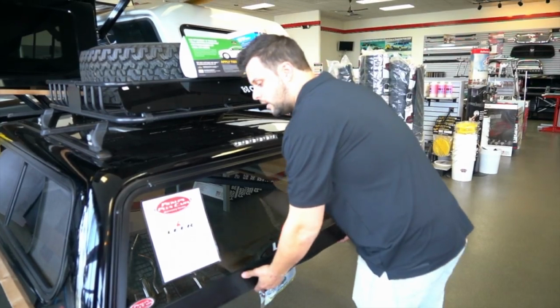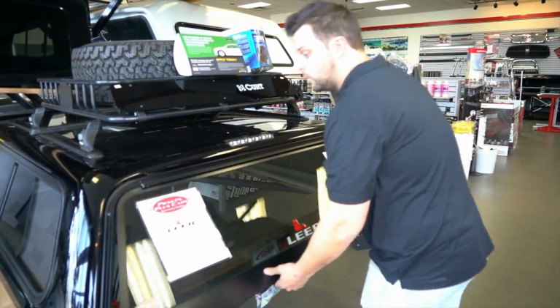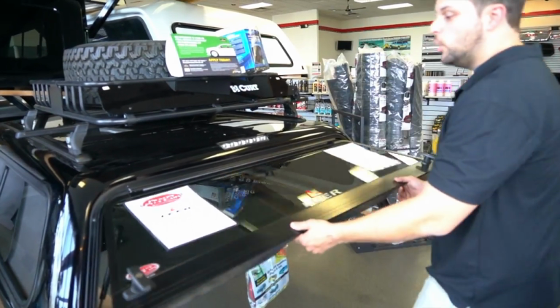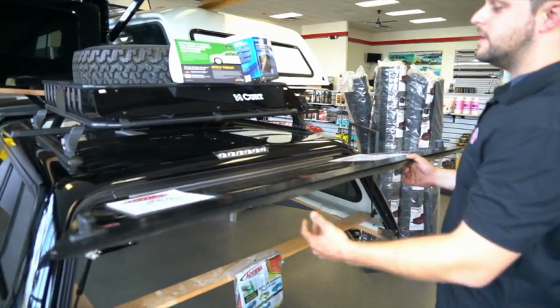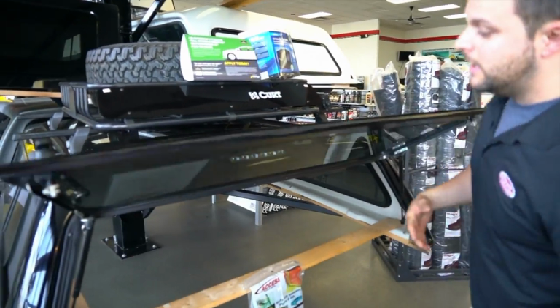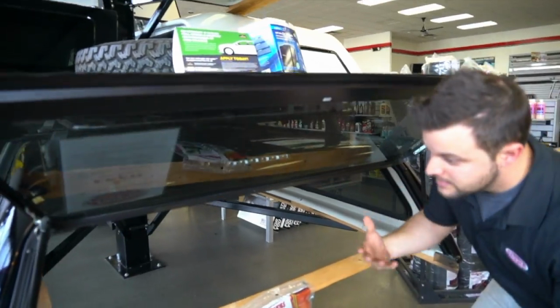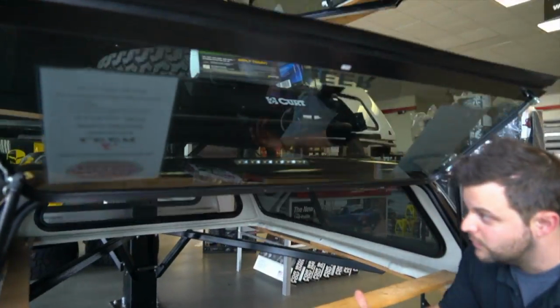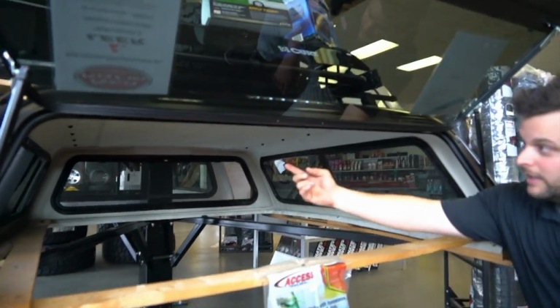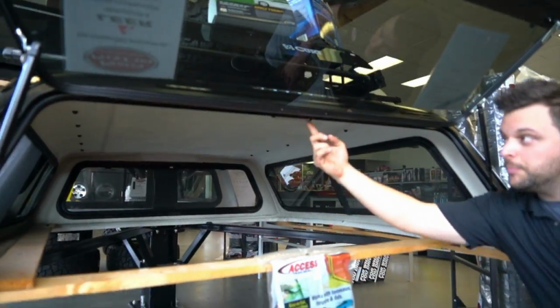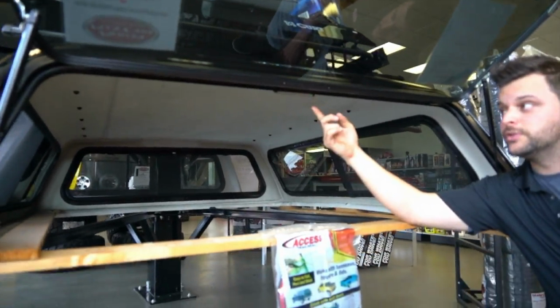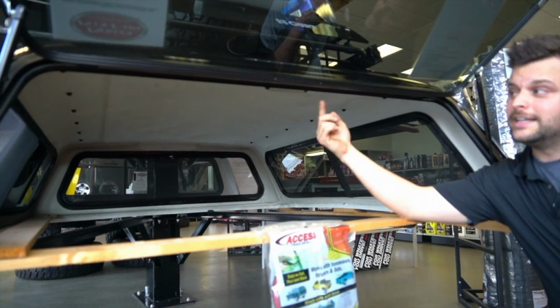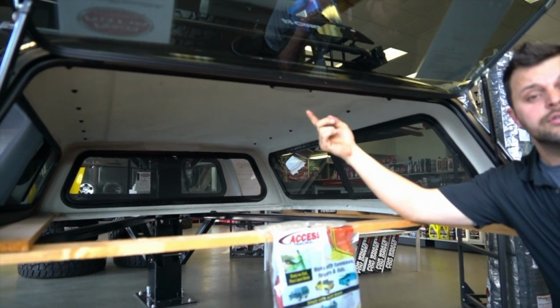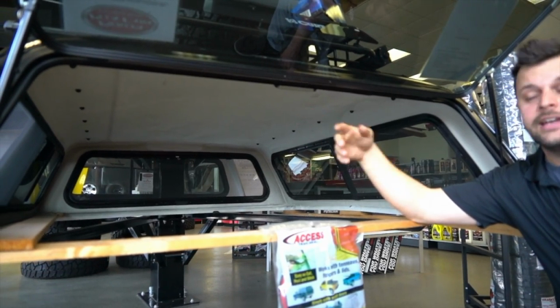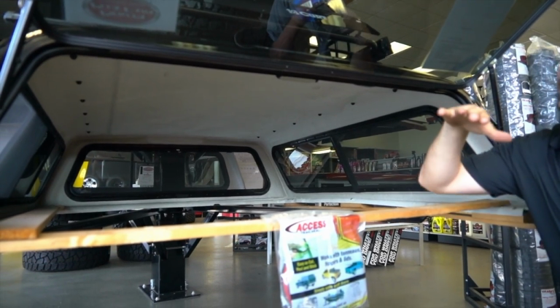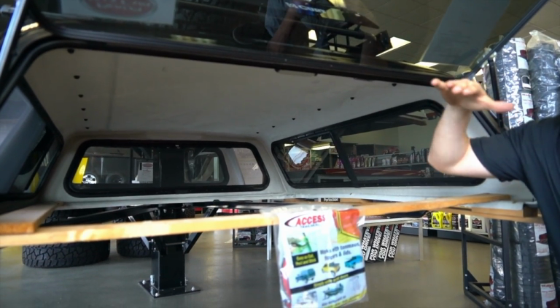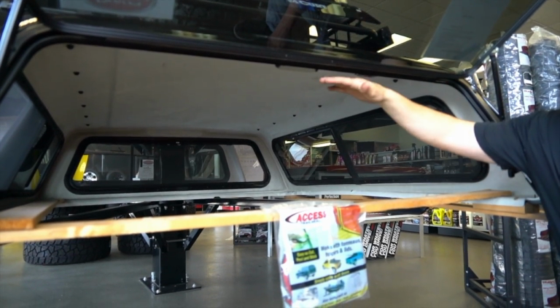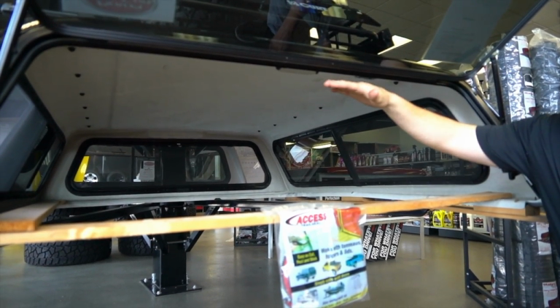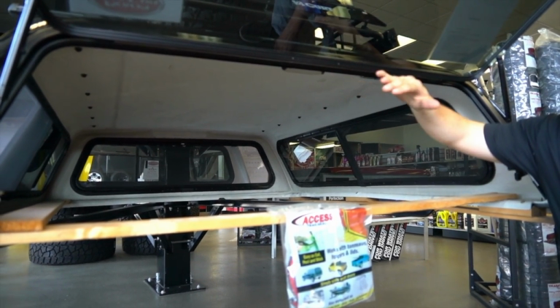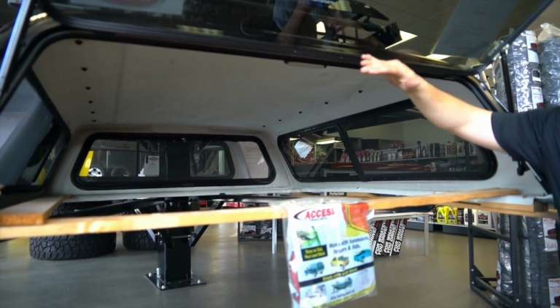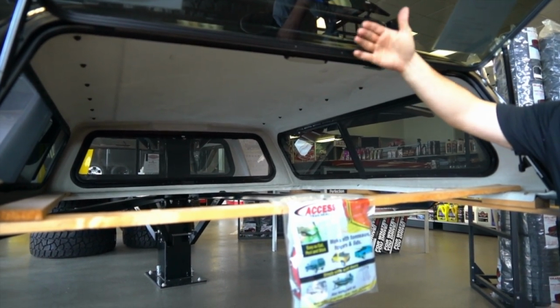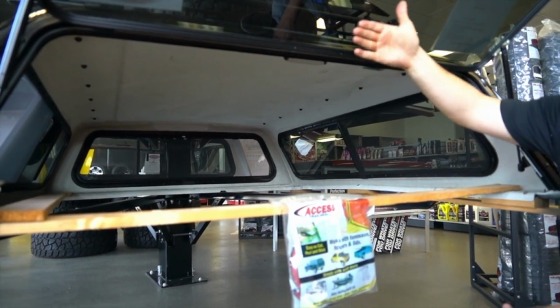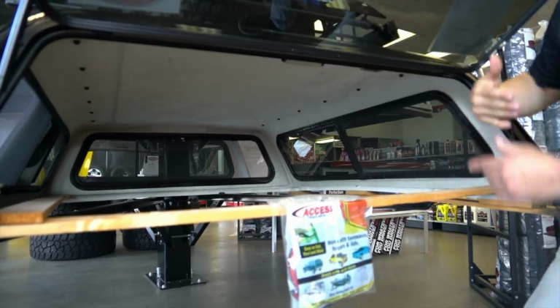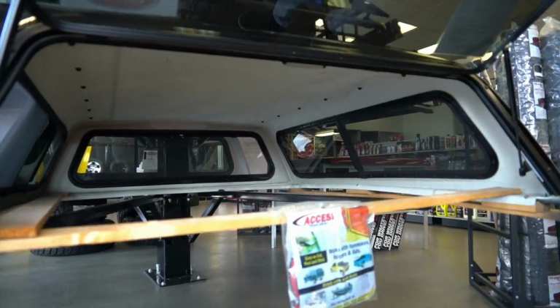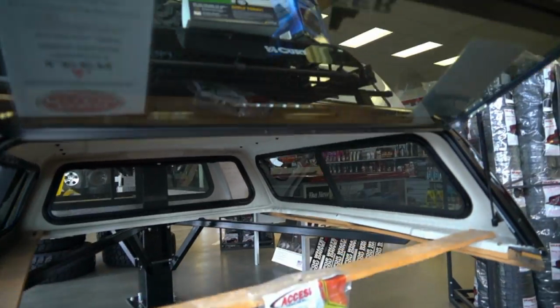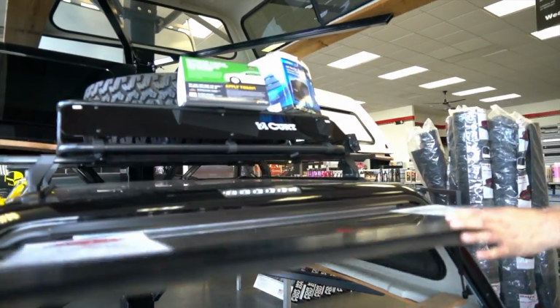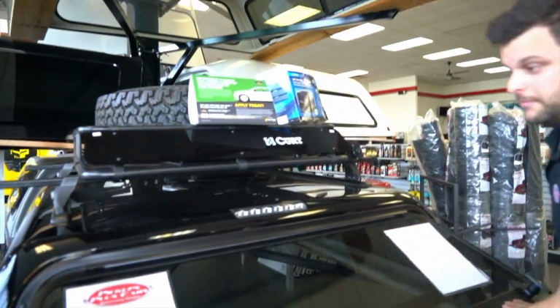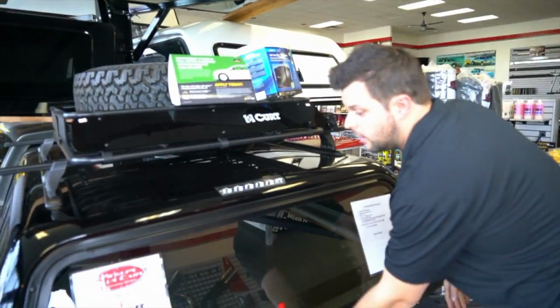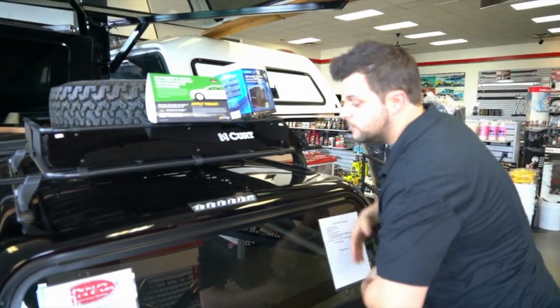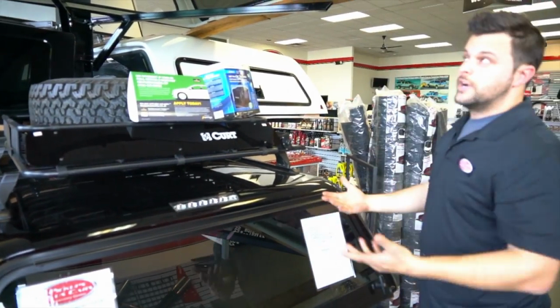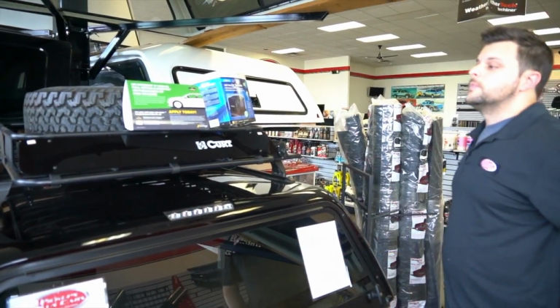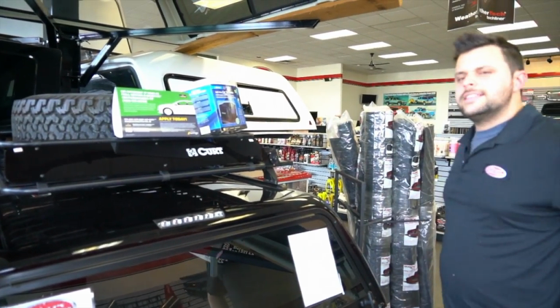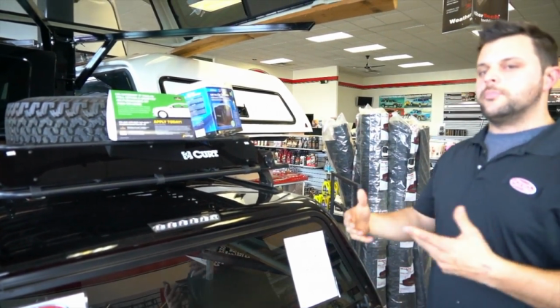When you open this up, it also has a complimentary interior dome light. Regulations state that you do have to have a third brake light on your truck cap when you're driving. The next step up from the 100R is gonna be the cap above us, which is the 100XR.